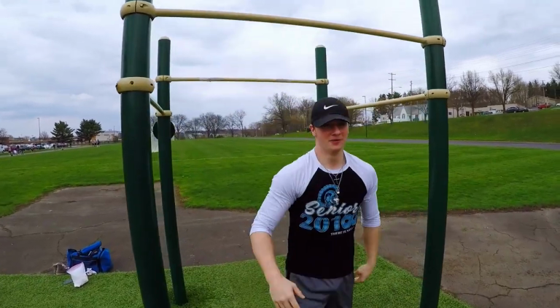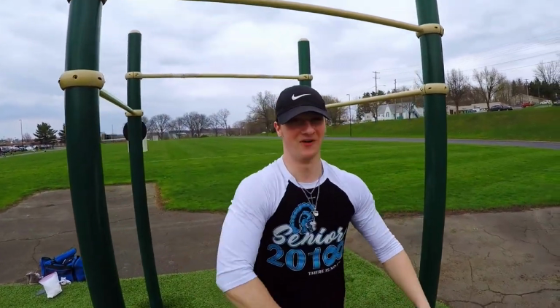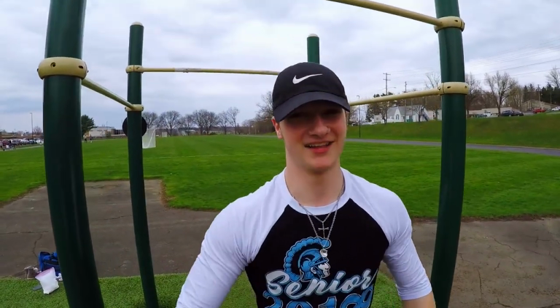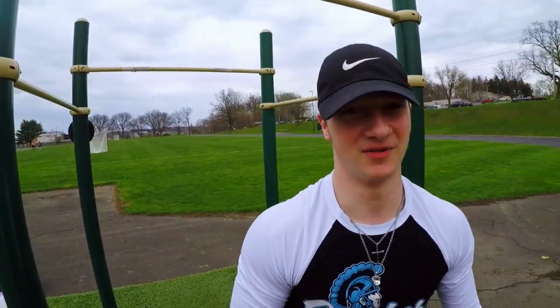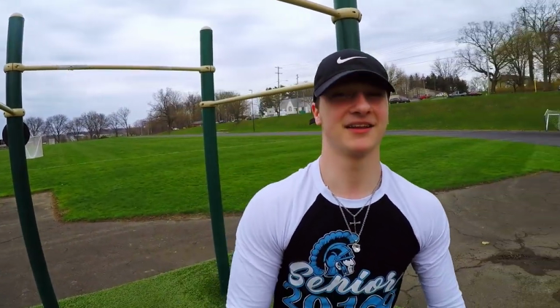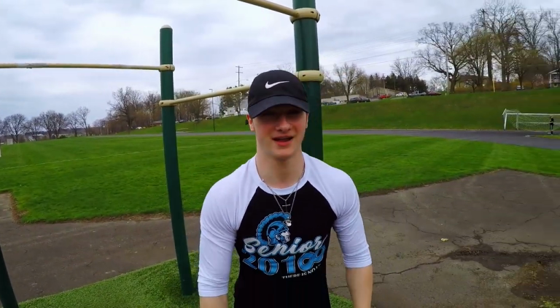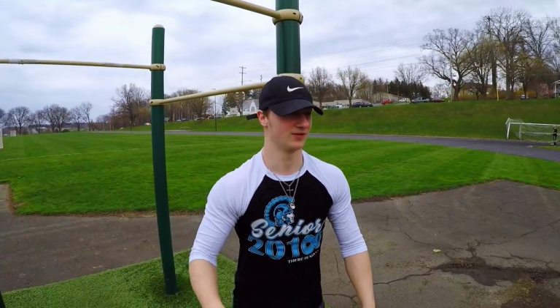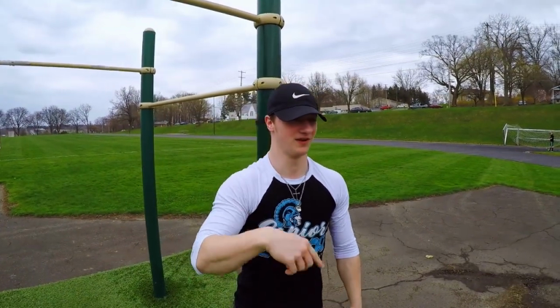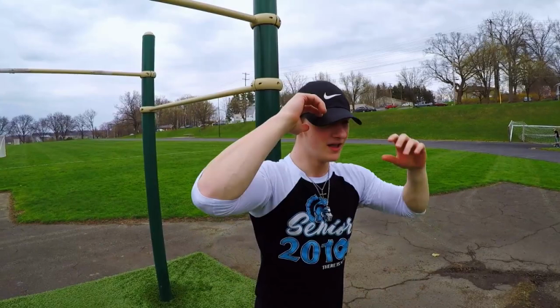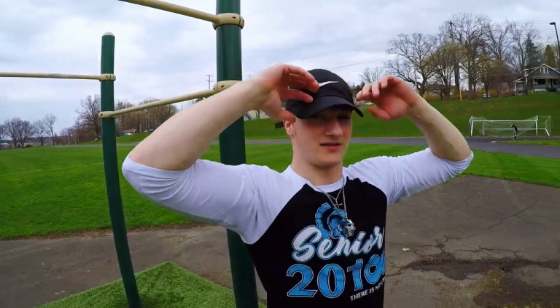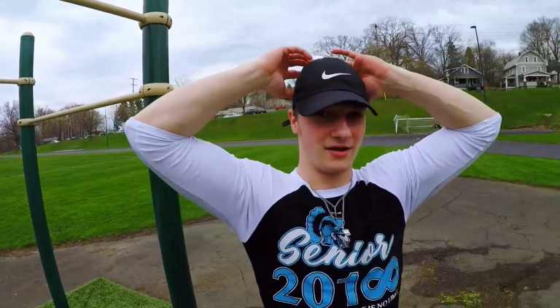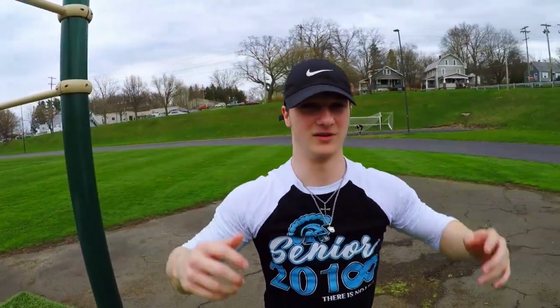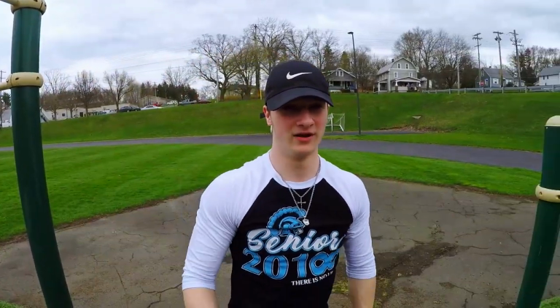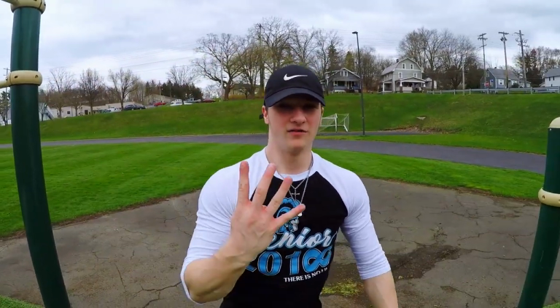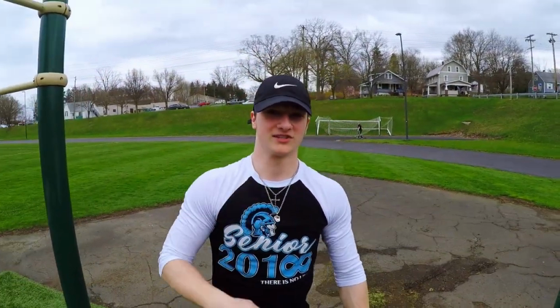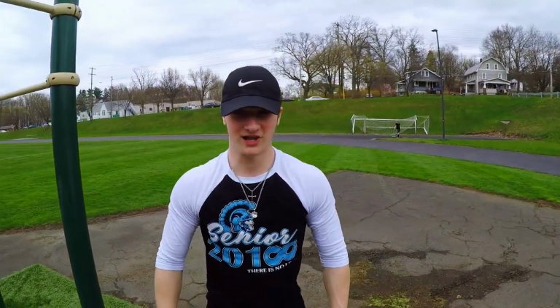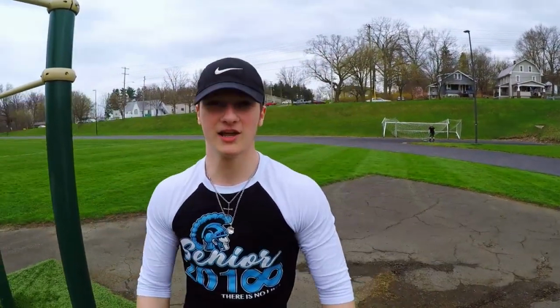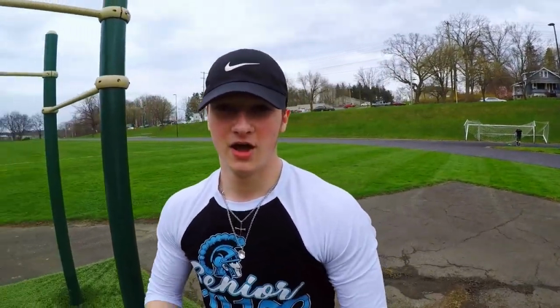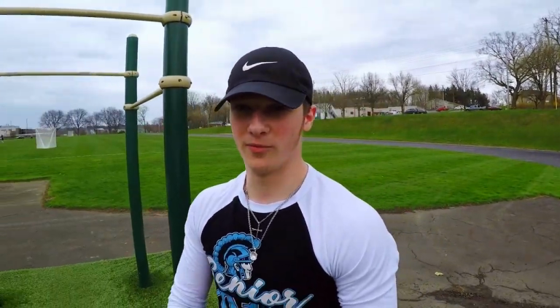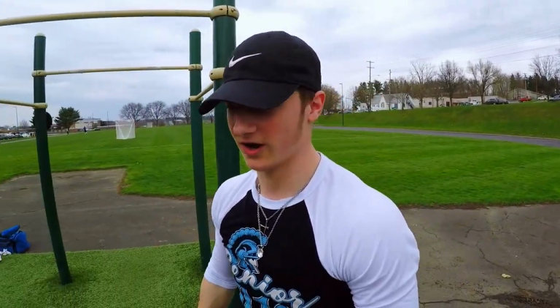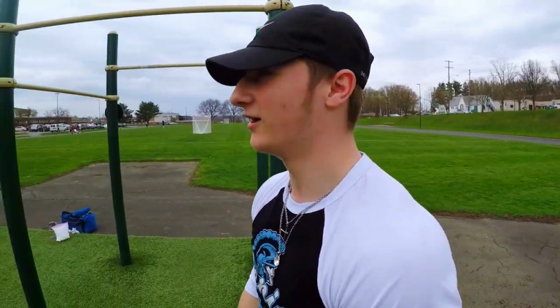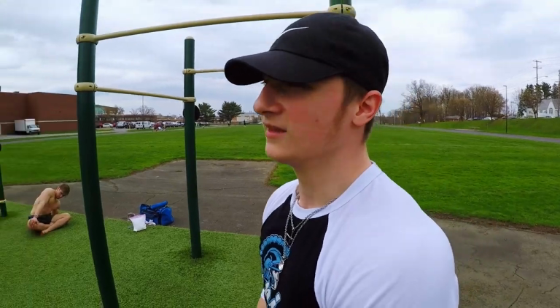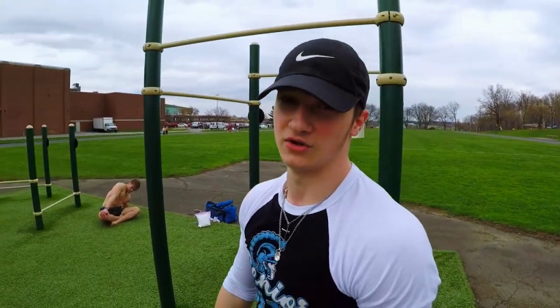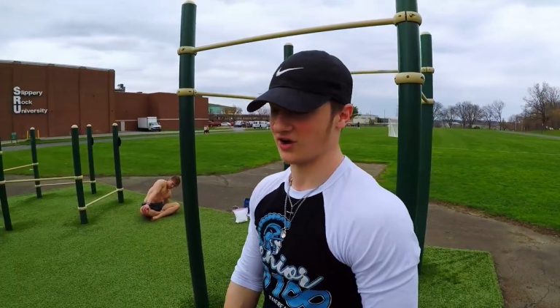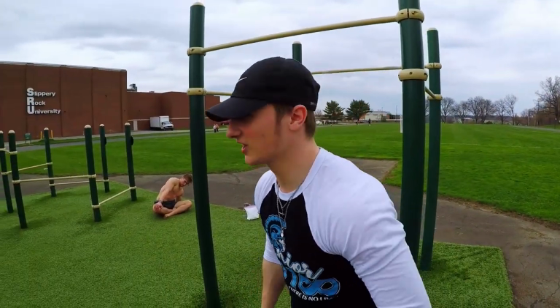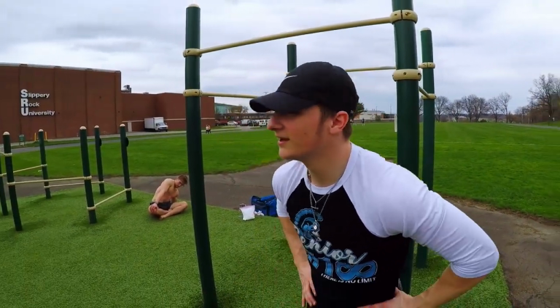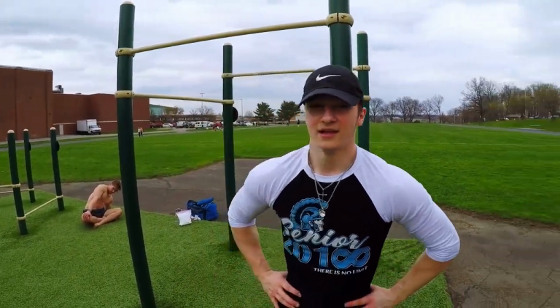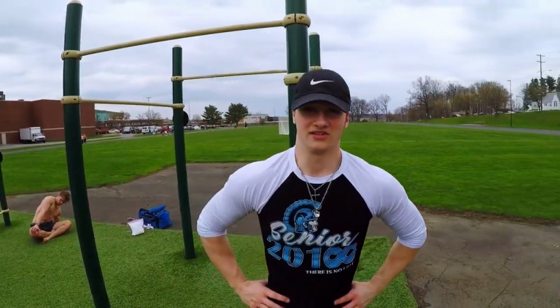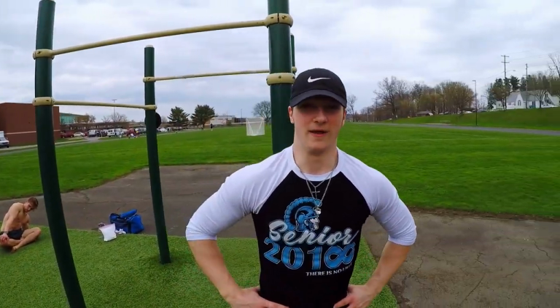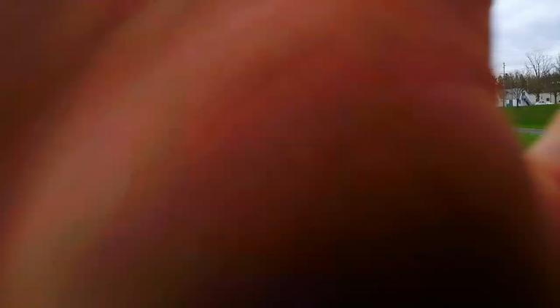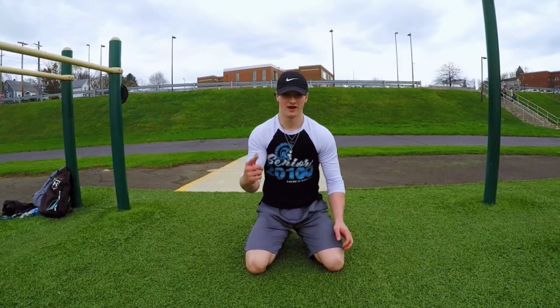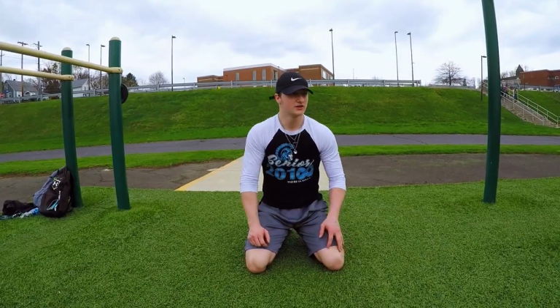What's going on guys, Donnie Bling coming back at you with another video. Today we're gonna be doing four chest exercises, all push workout you could do at your house. Let's get into it.